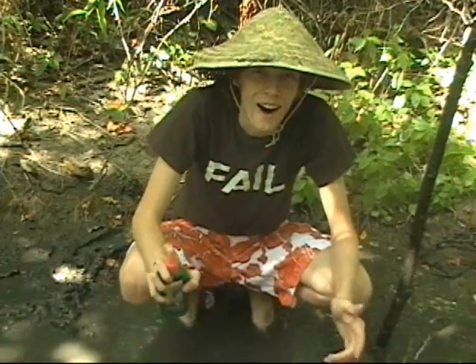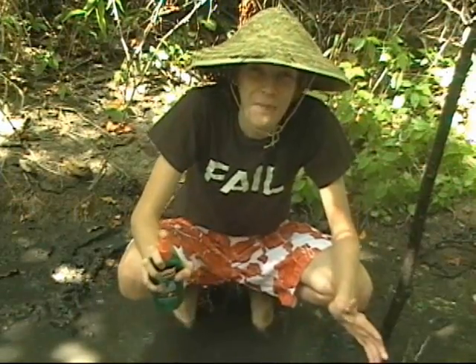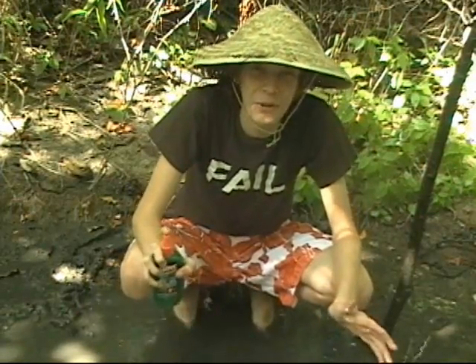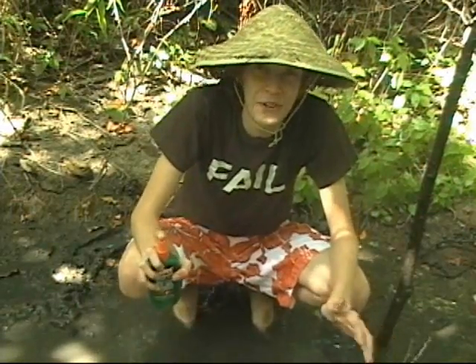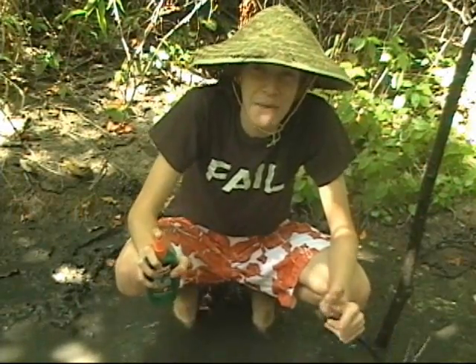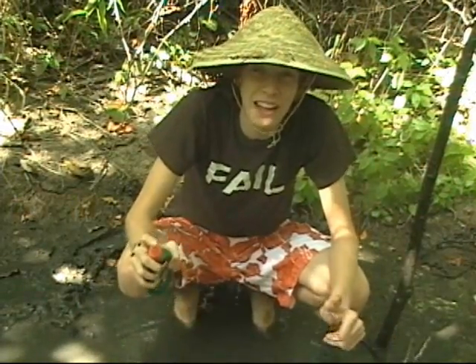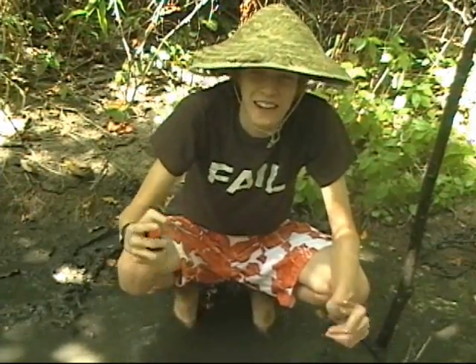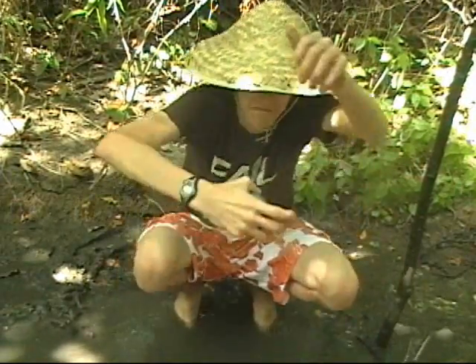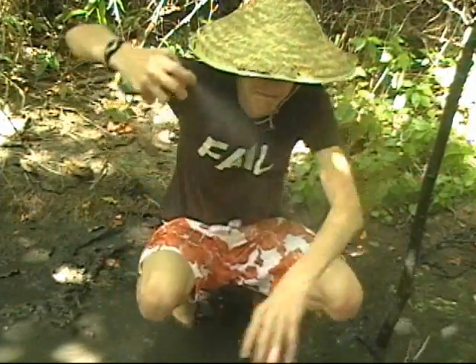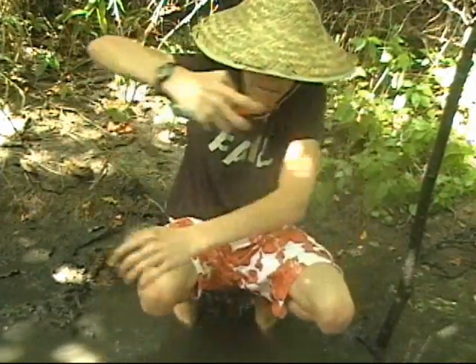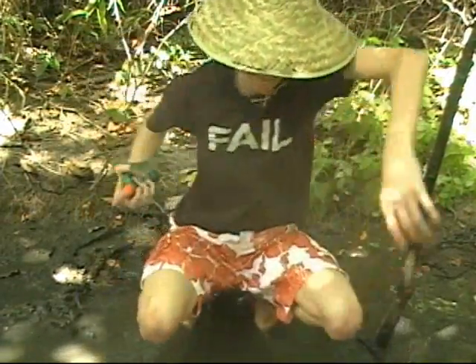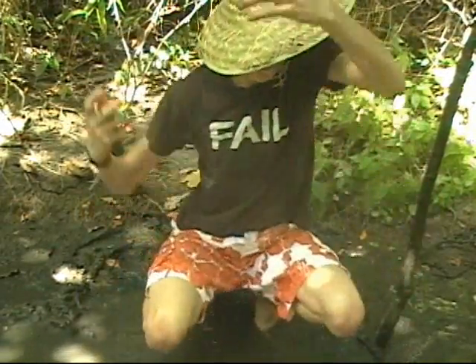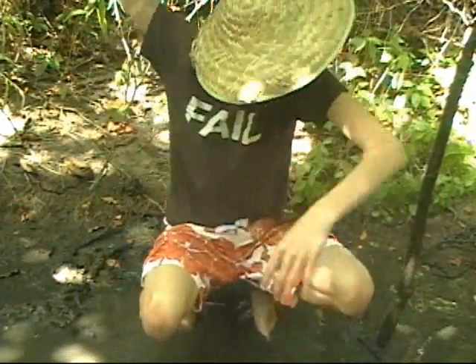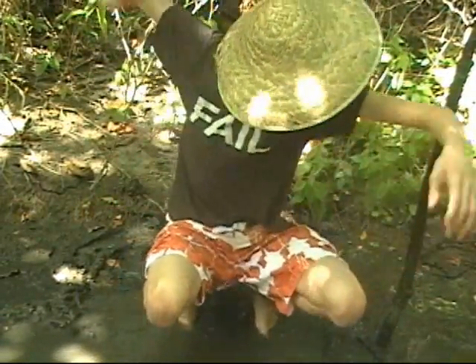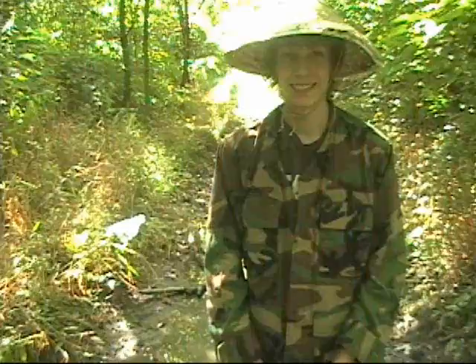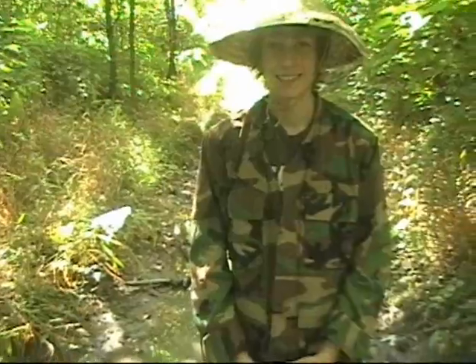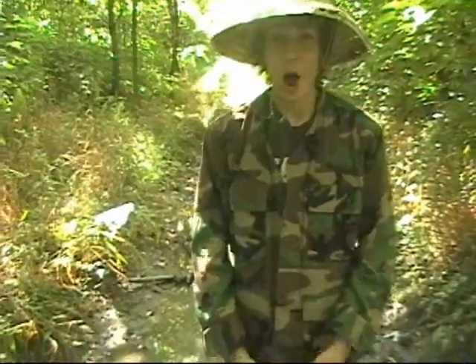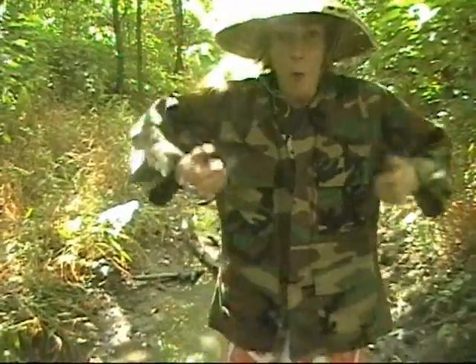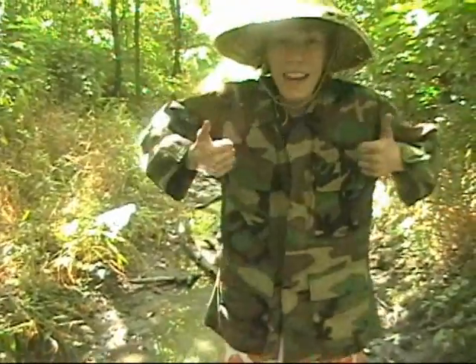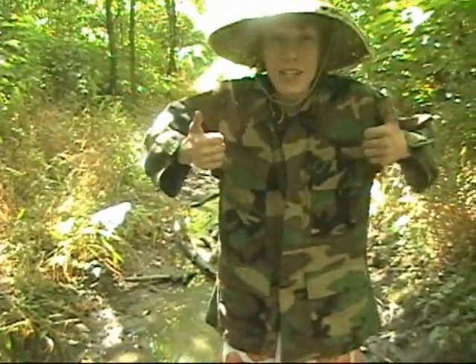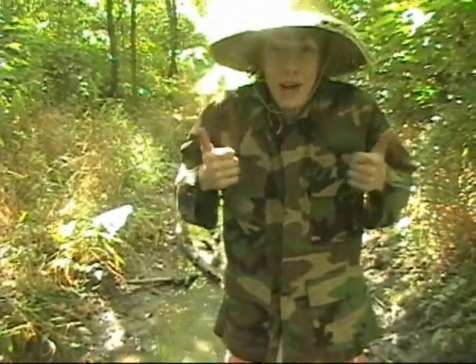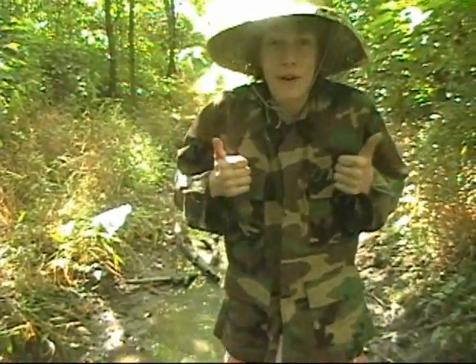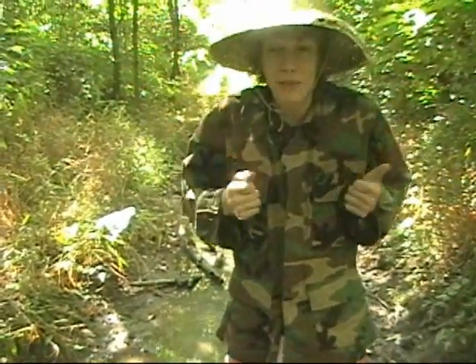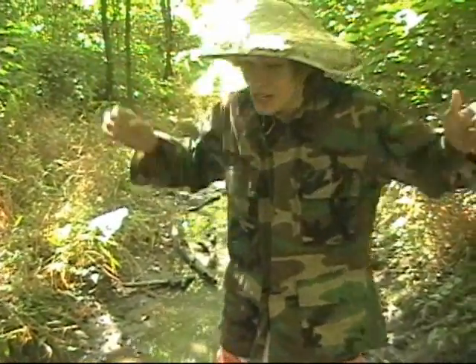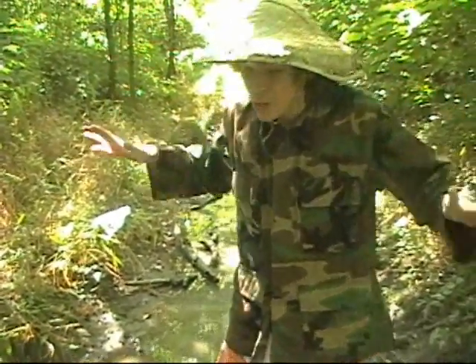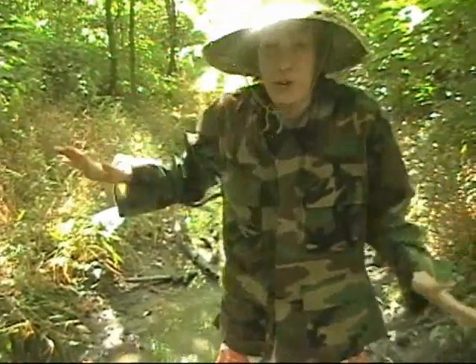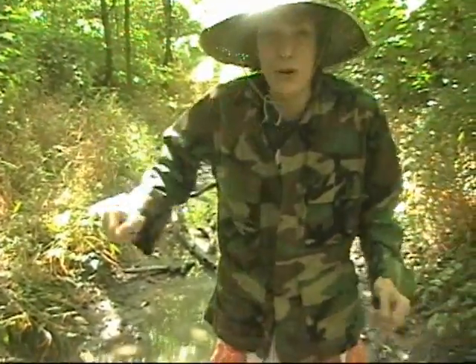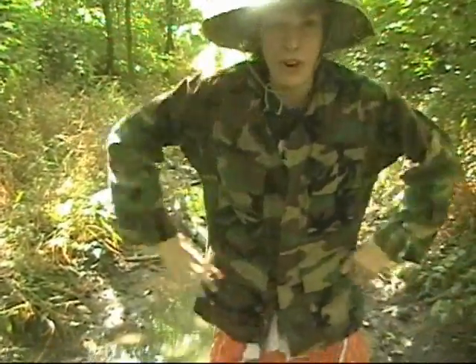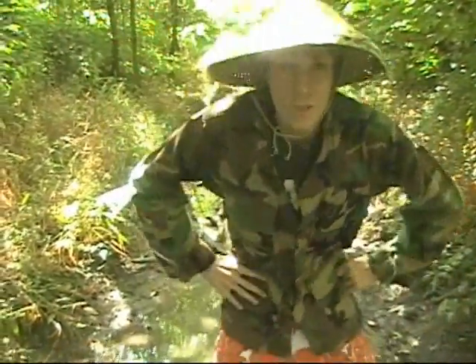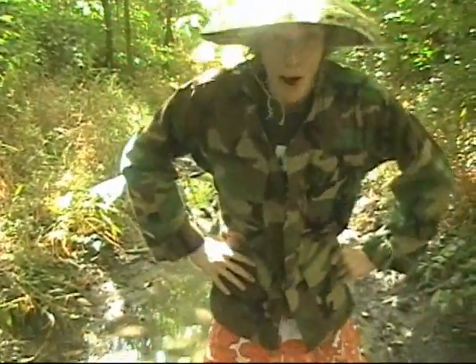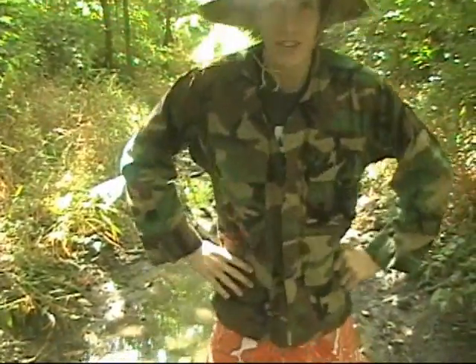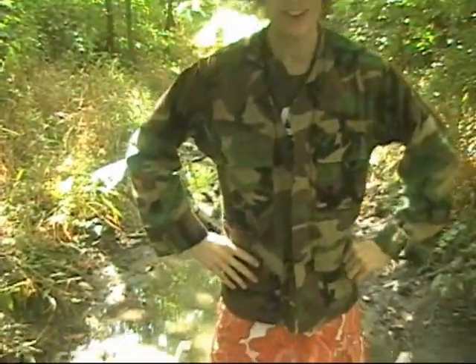Hi, I'm Nick Crutchfield and I'm in a wetland. Wetlands are shallow ecosystems that are saturated and submerged for at least part of the year.